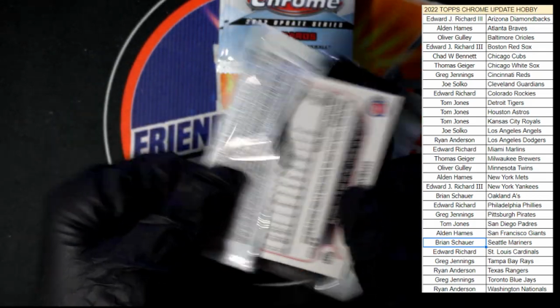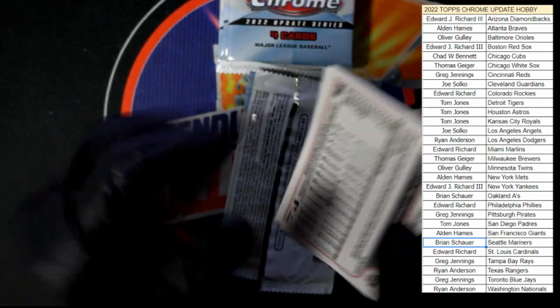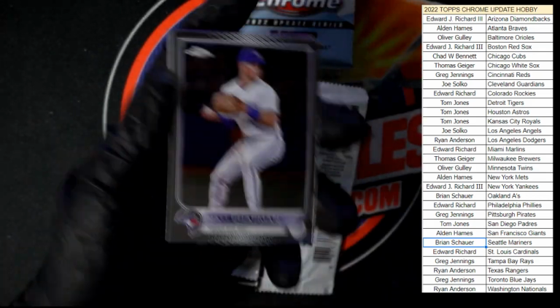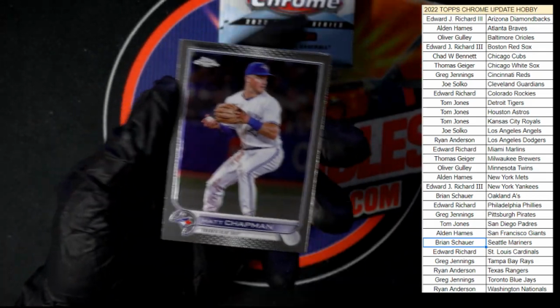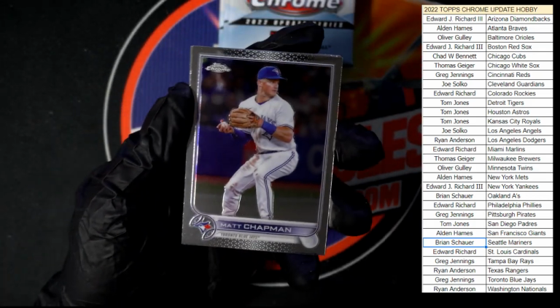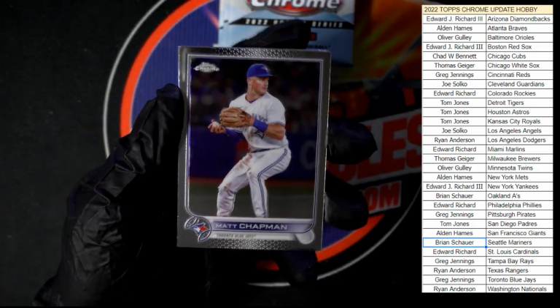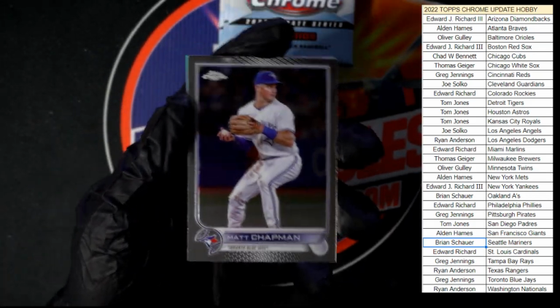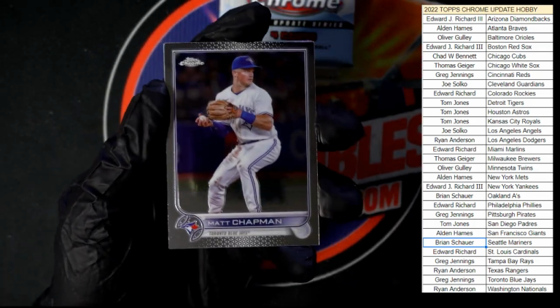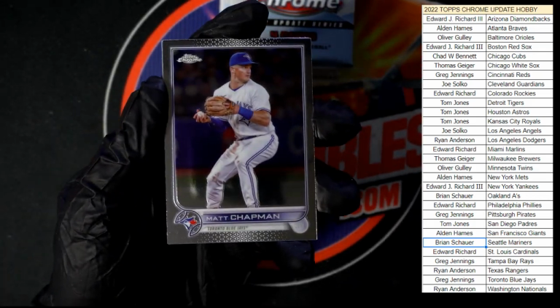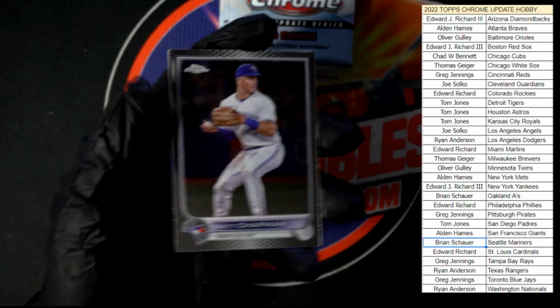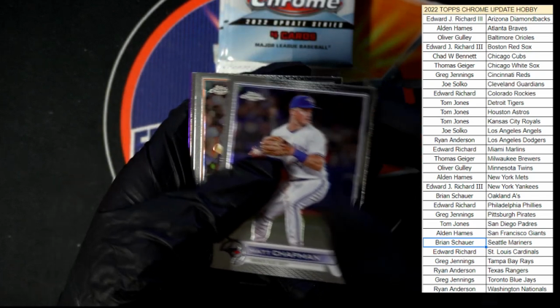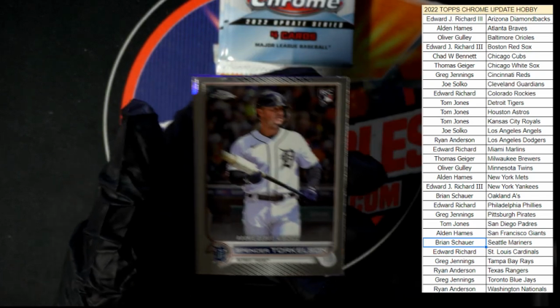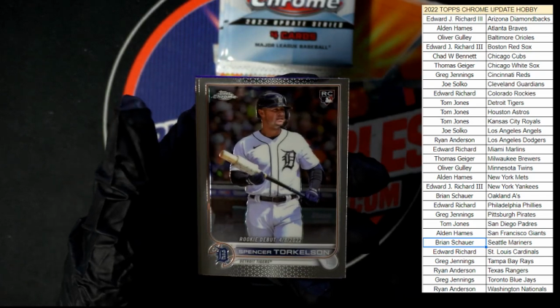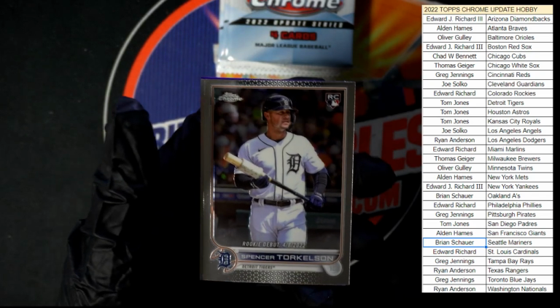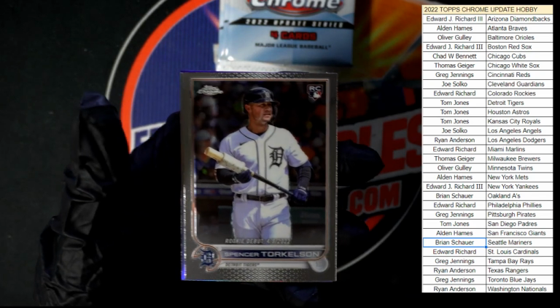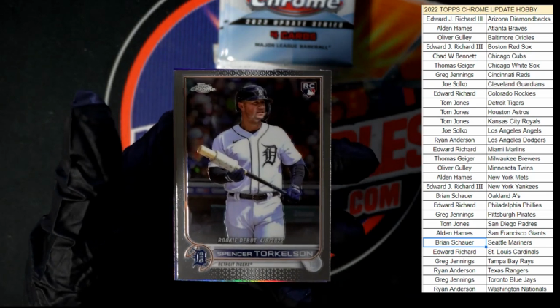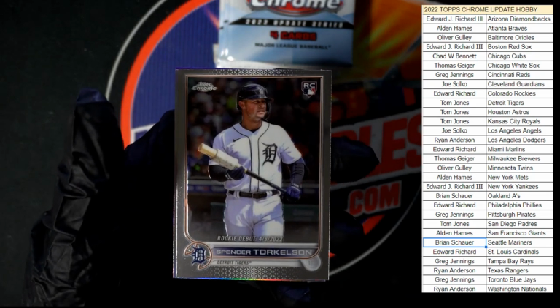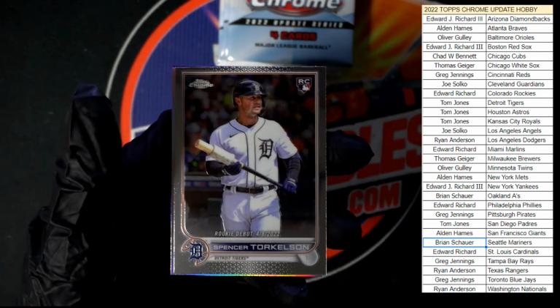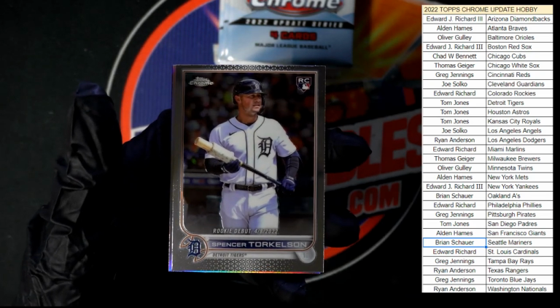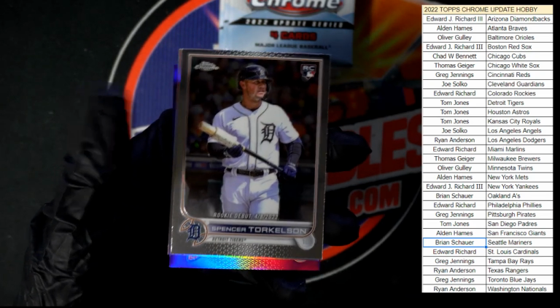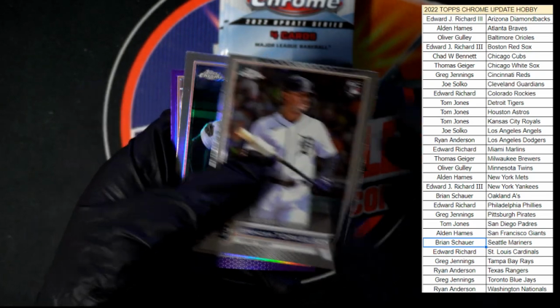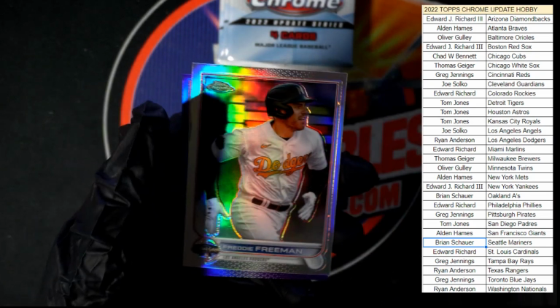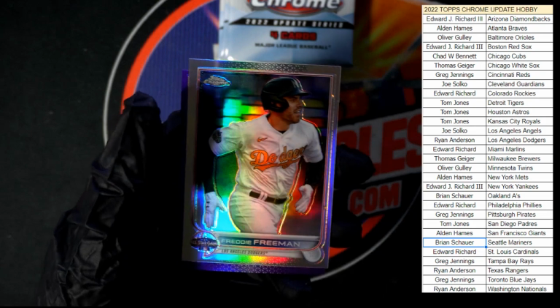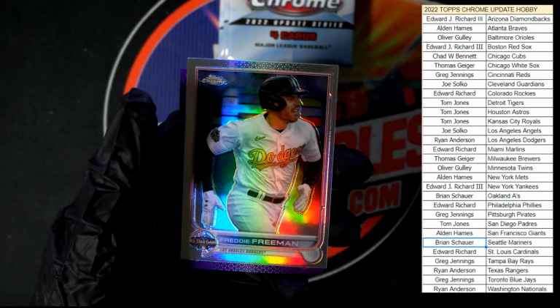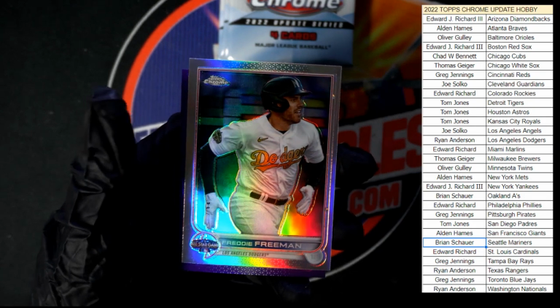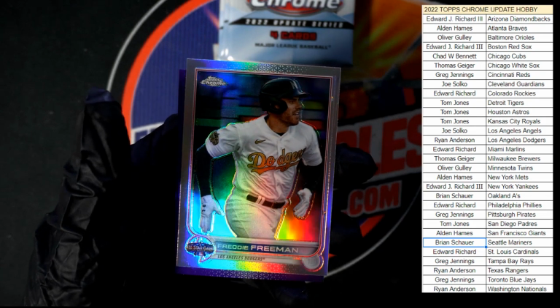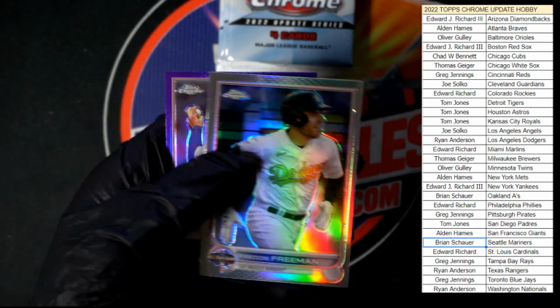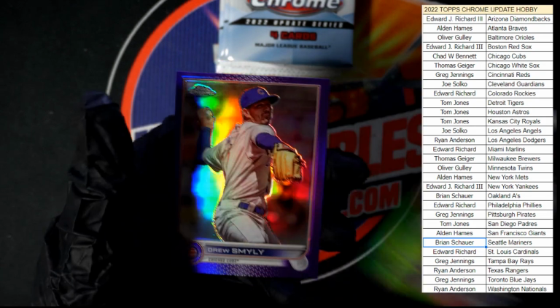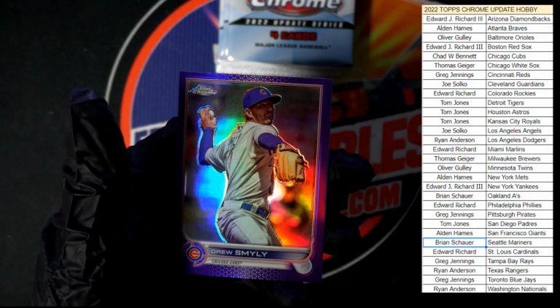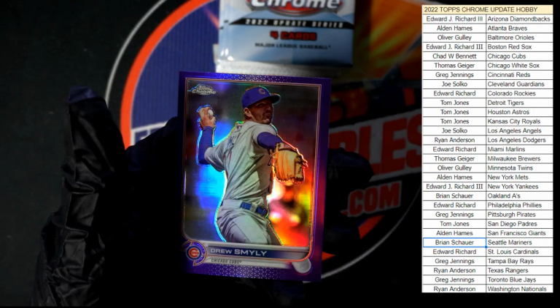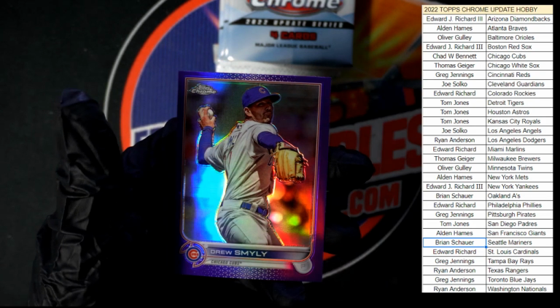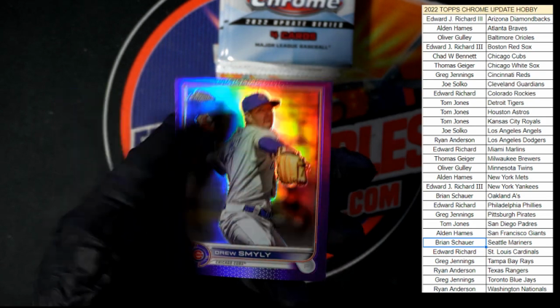Chapman, another Torkelson — this one is the rookie debut. We got the all-star Freddie Freeman, and the purple Smiley.